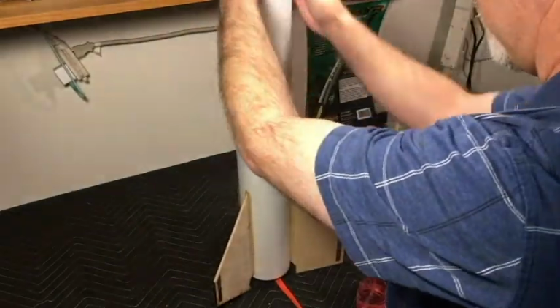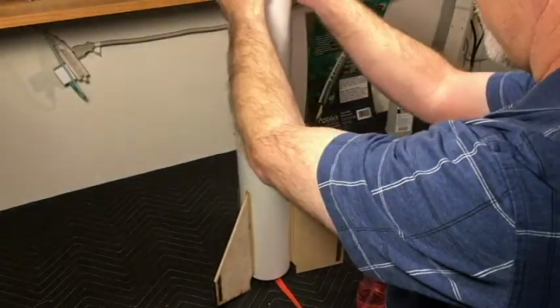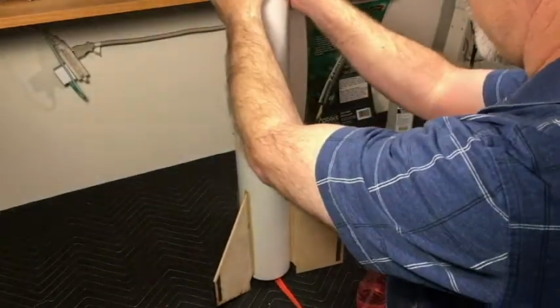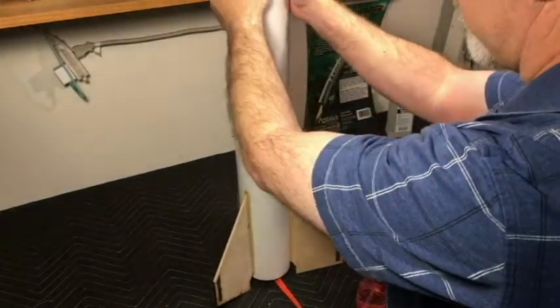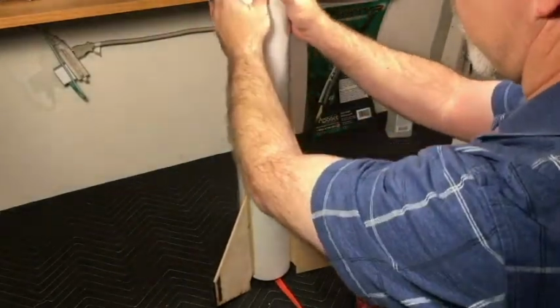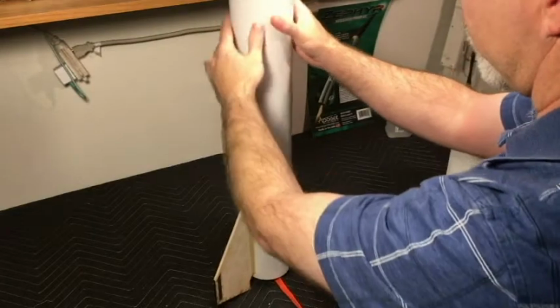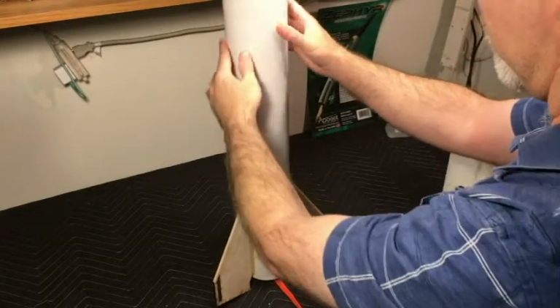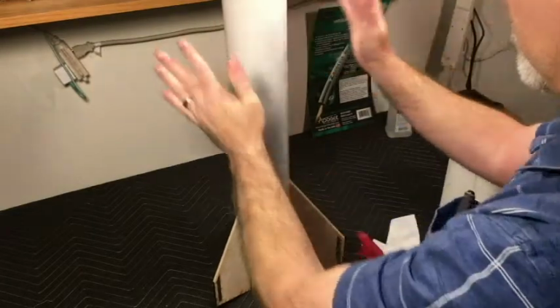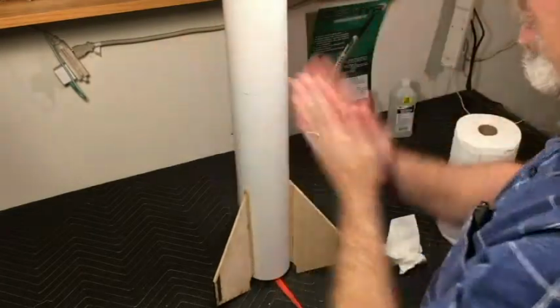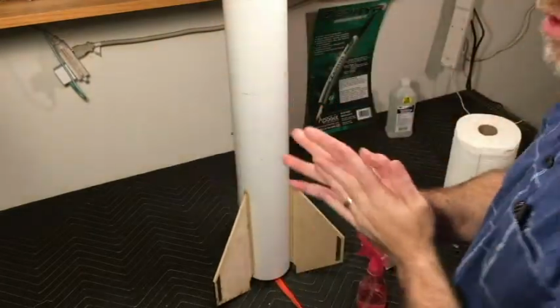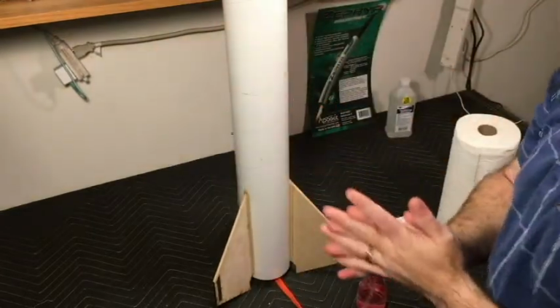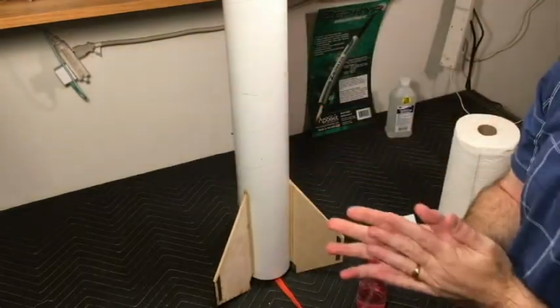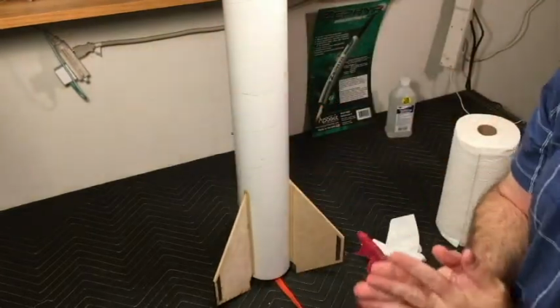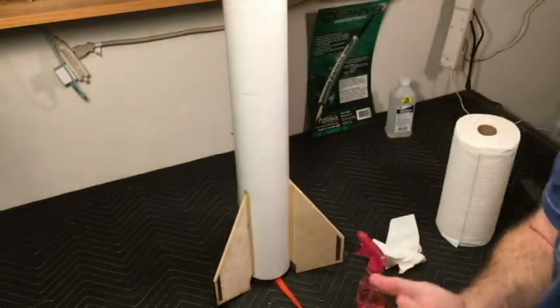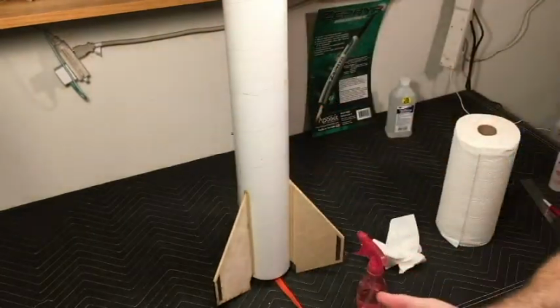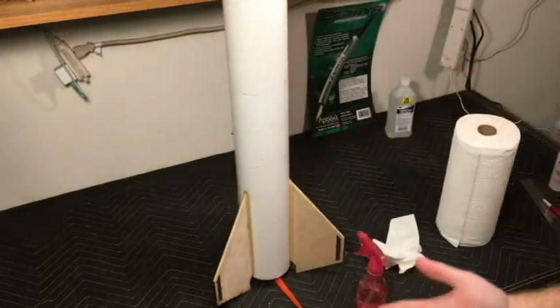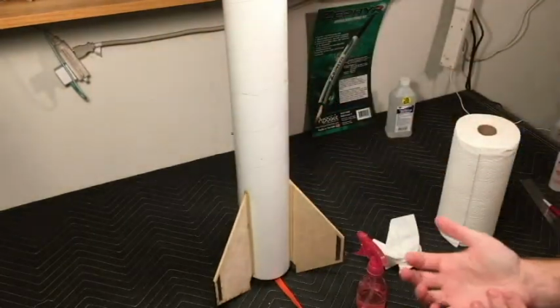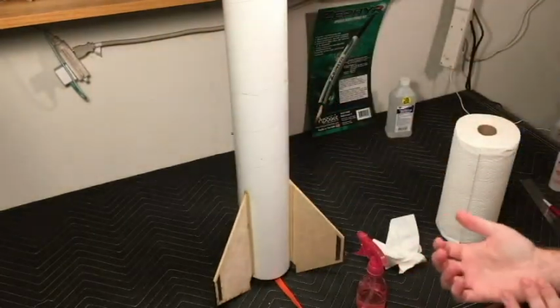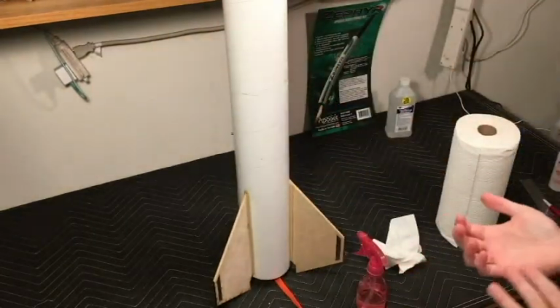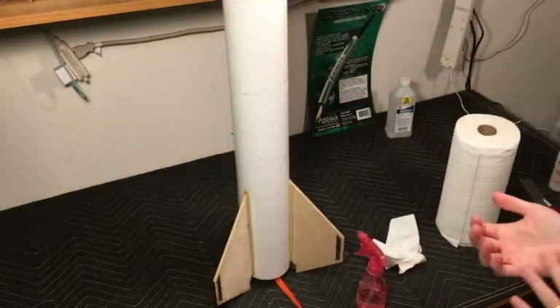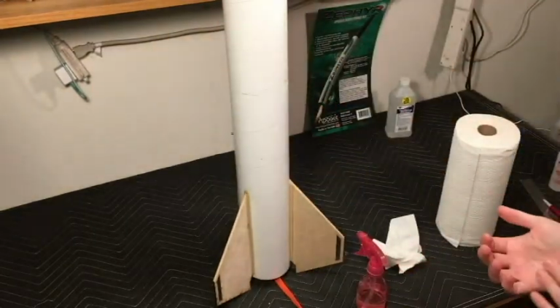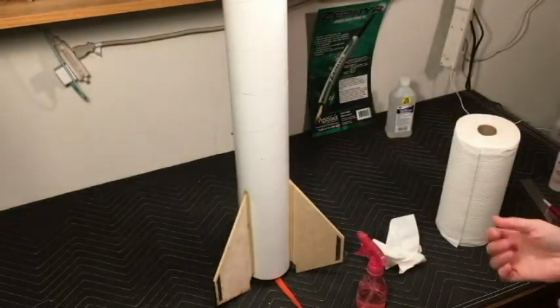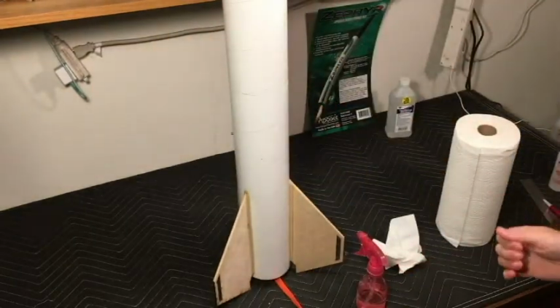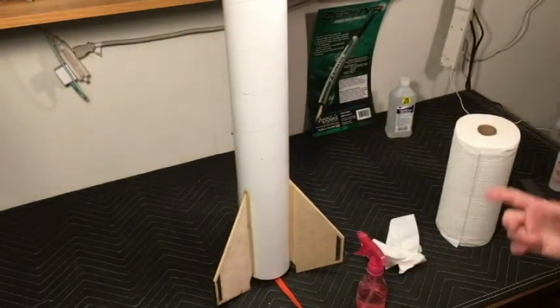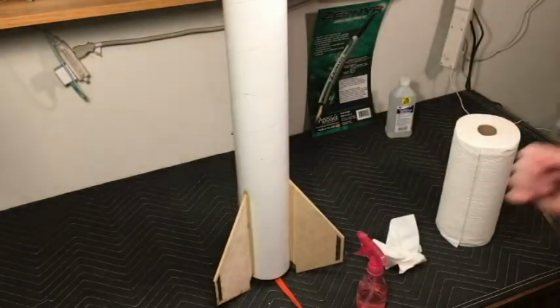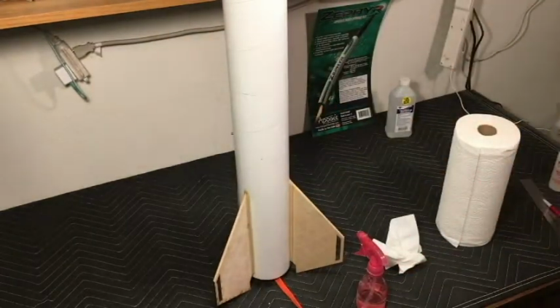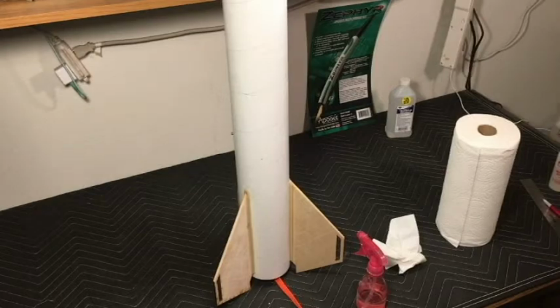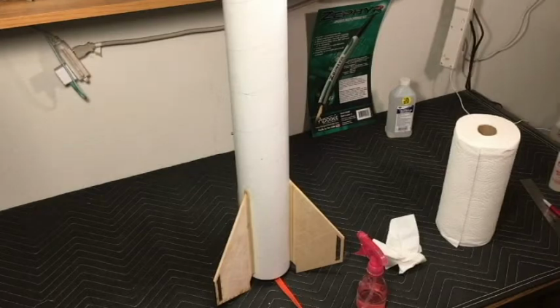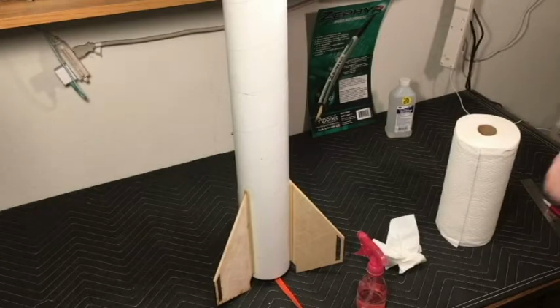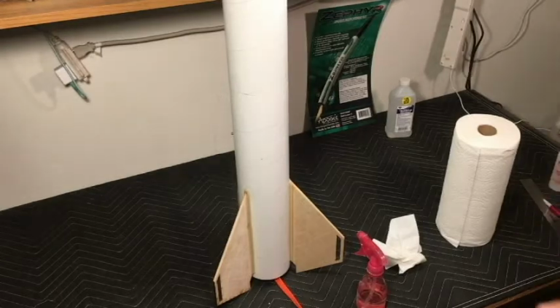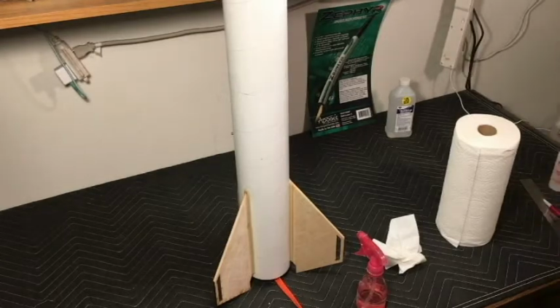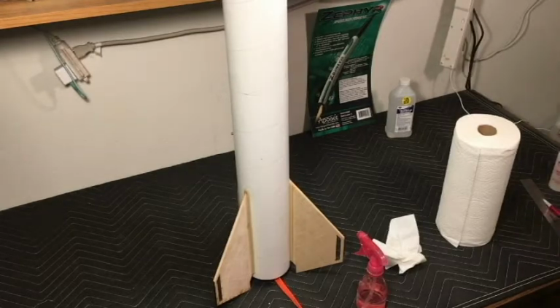Now the hard part — just having the patience to let it dry. We'll let it sit overnight and check on it first thing in the morning.